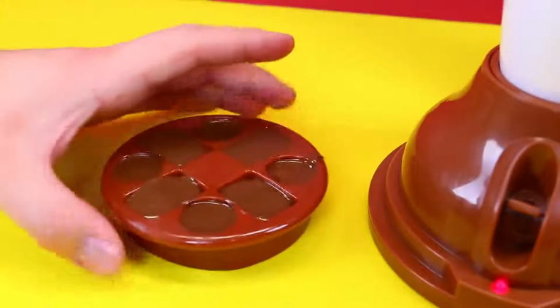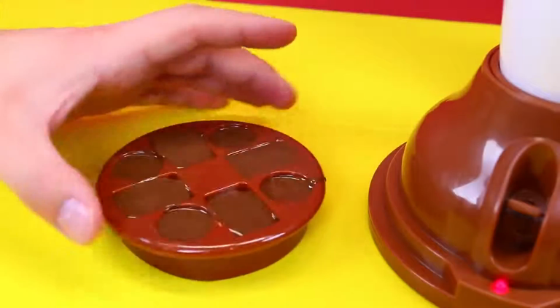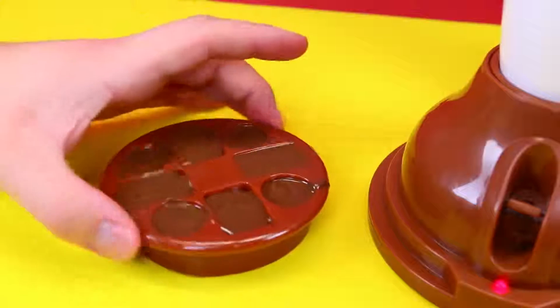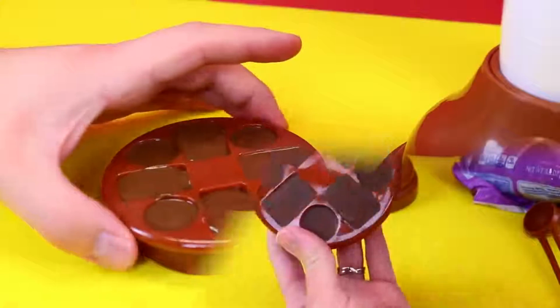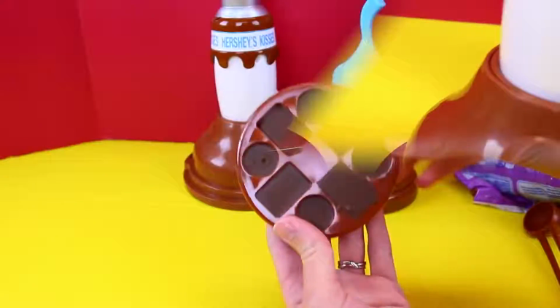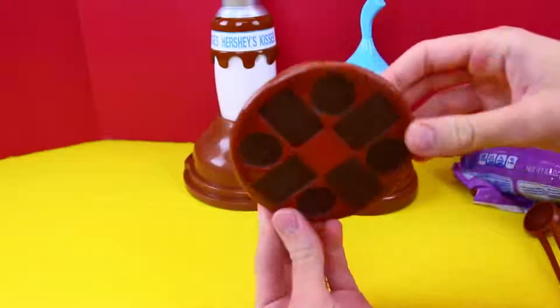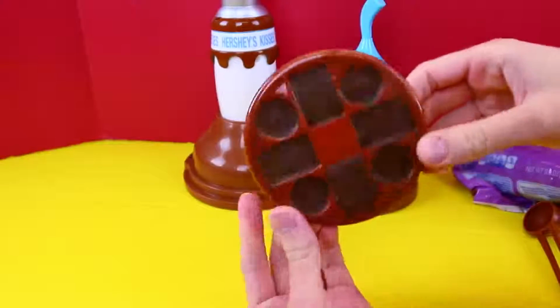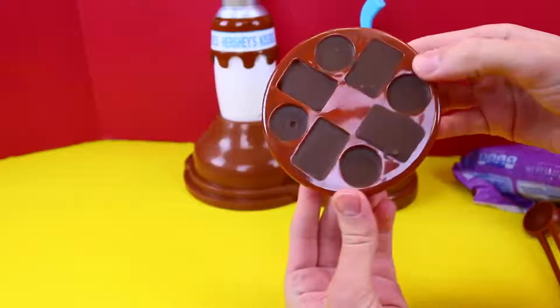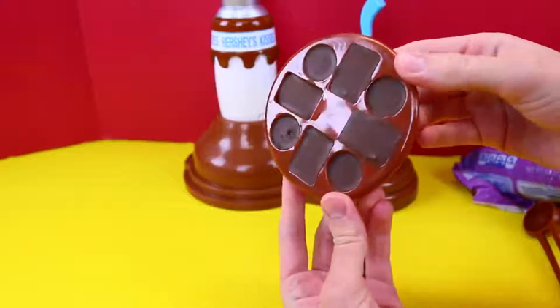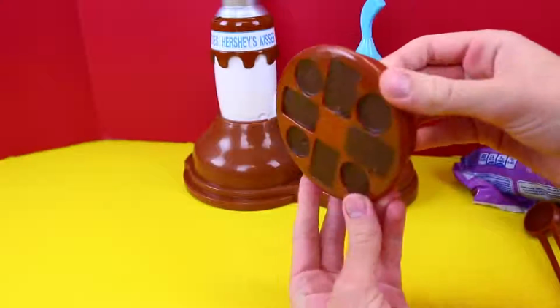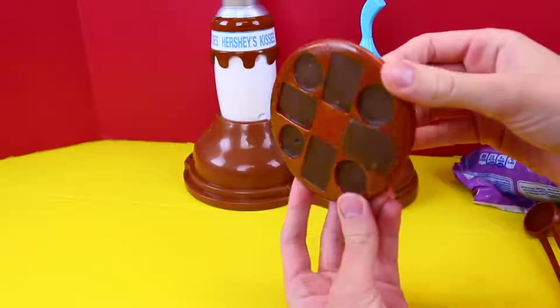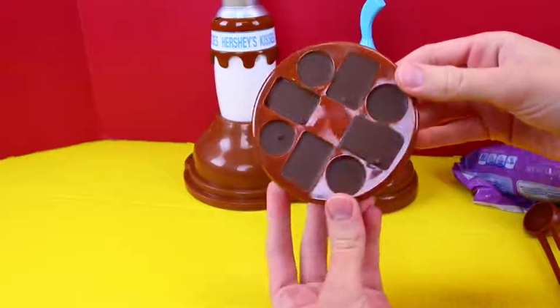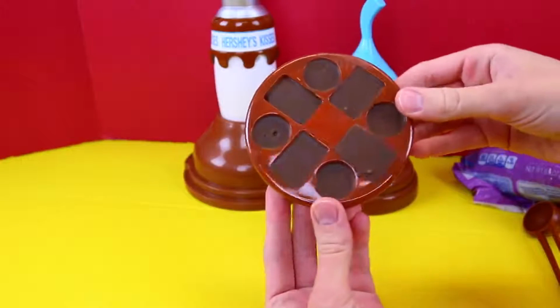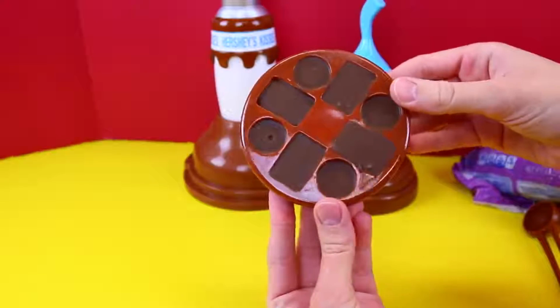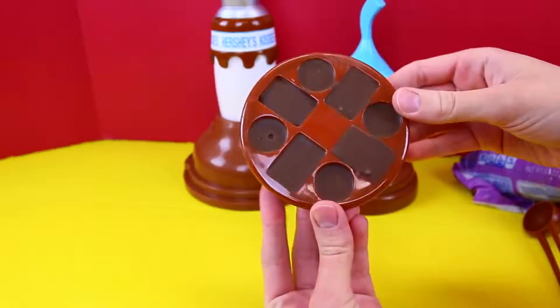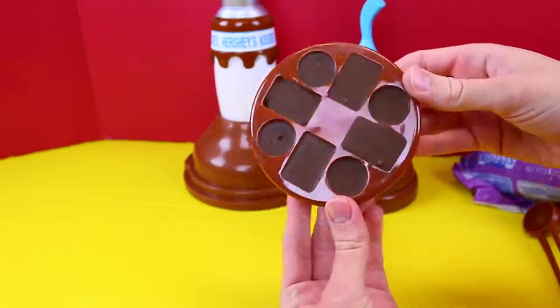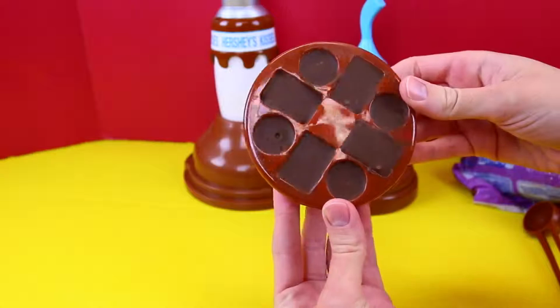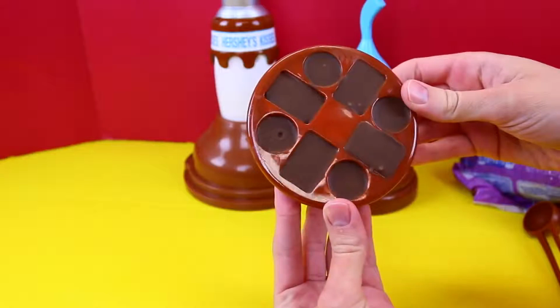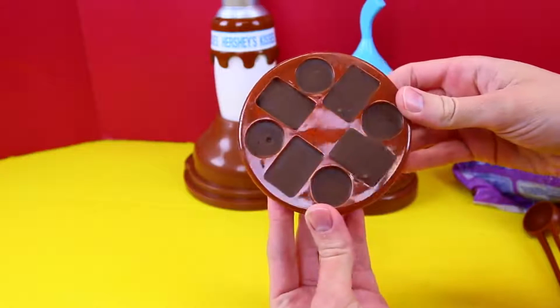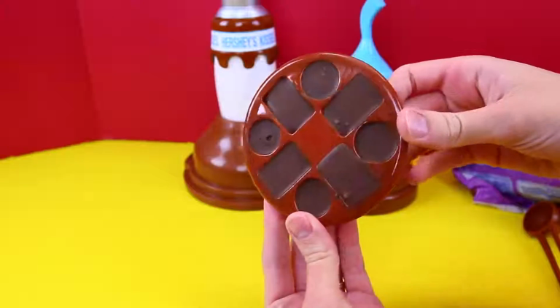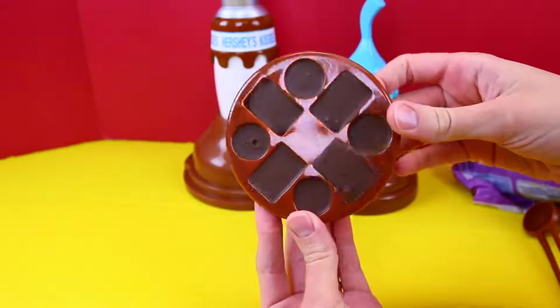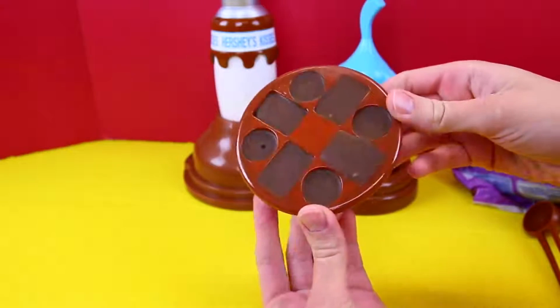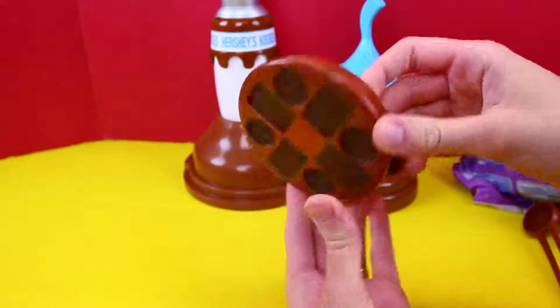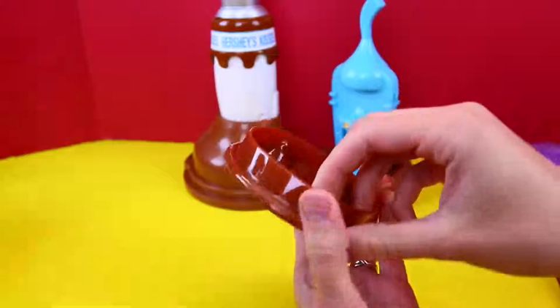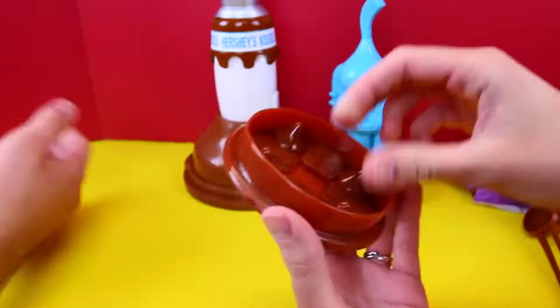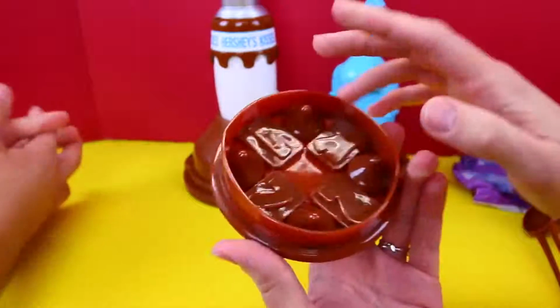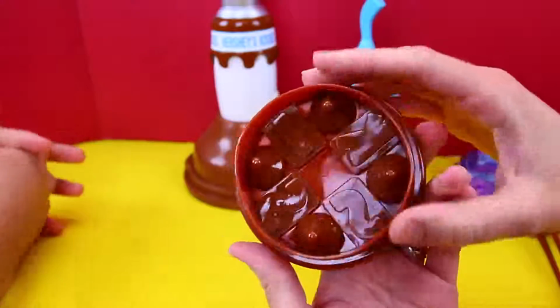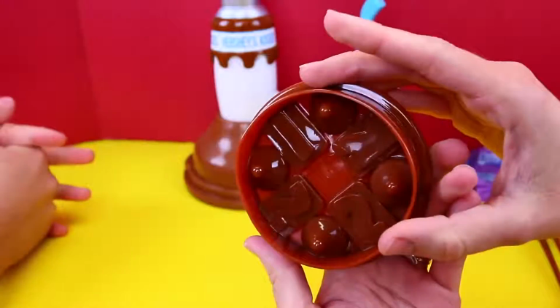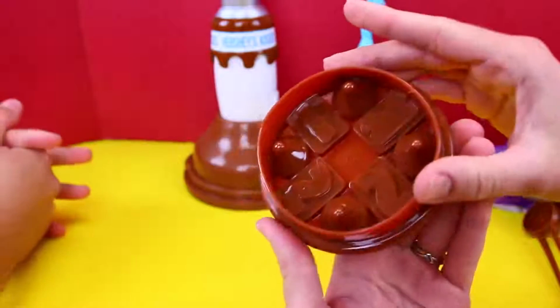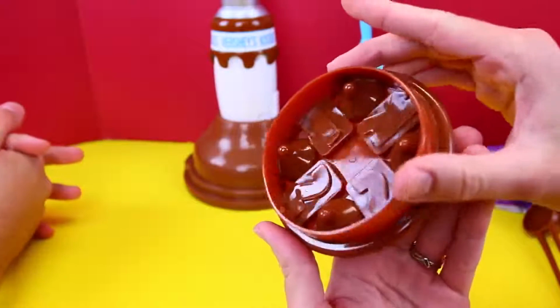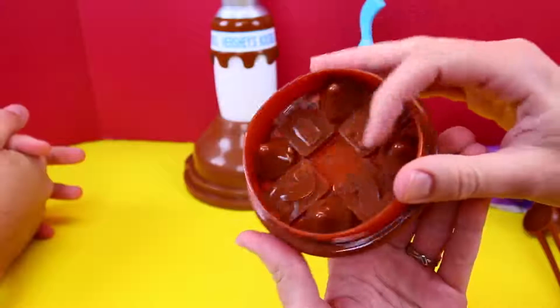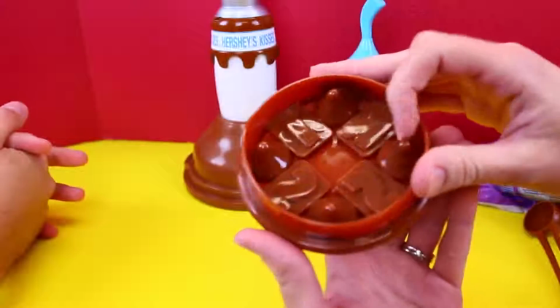So now we'll put it in the fridge for 15 minutes. Alright, we waited 15 minutes. When it's chocolate, it should have probably been longer than that. So here's our mold — it looks cool on the side.